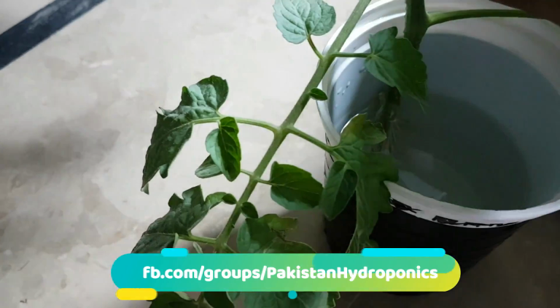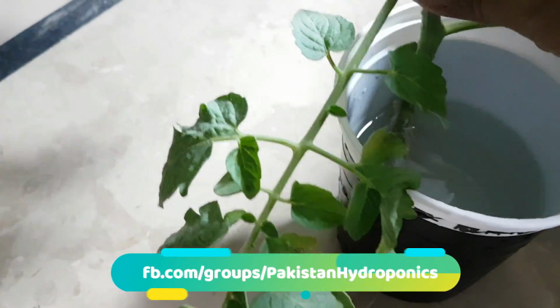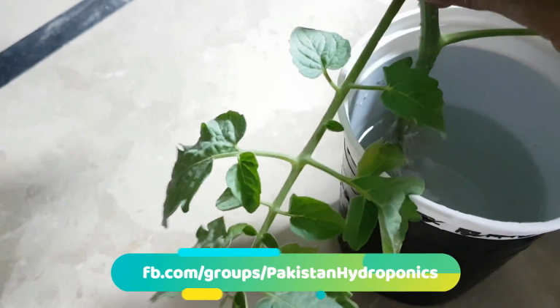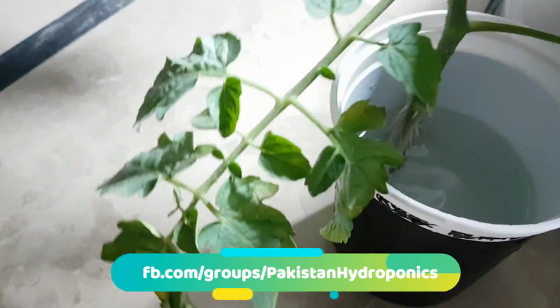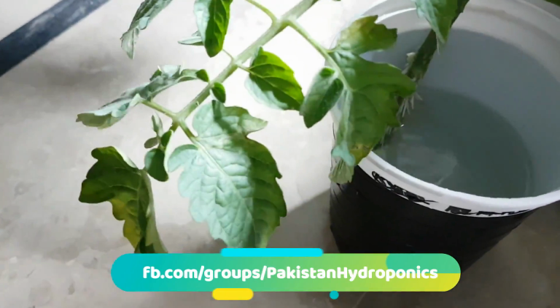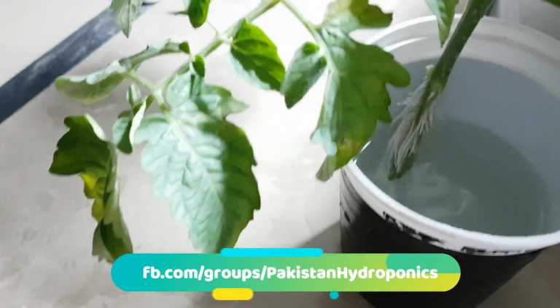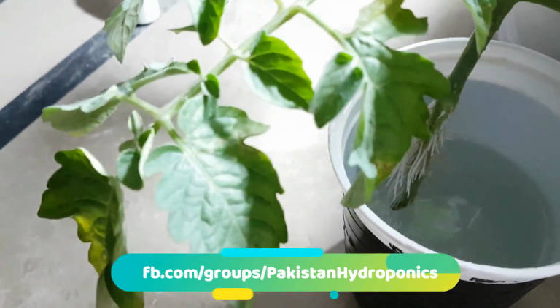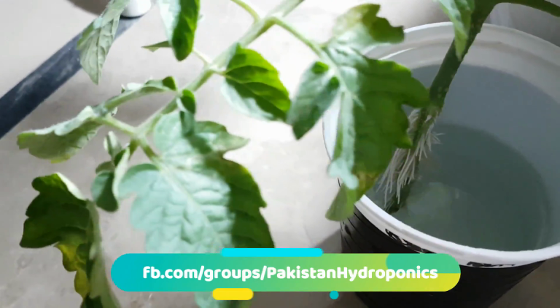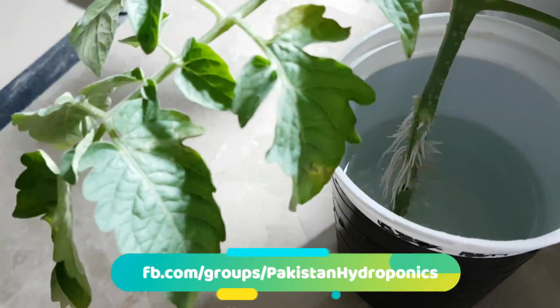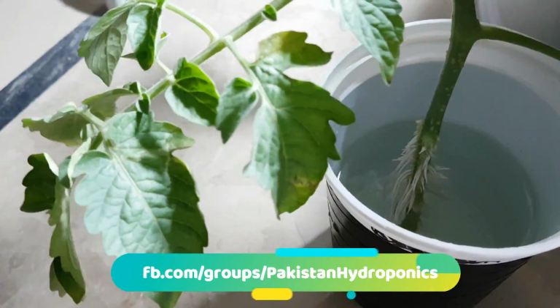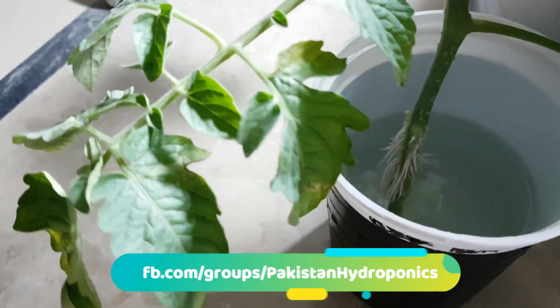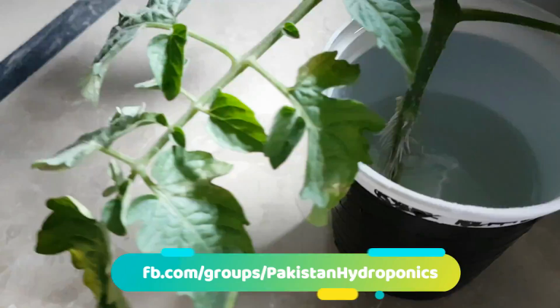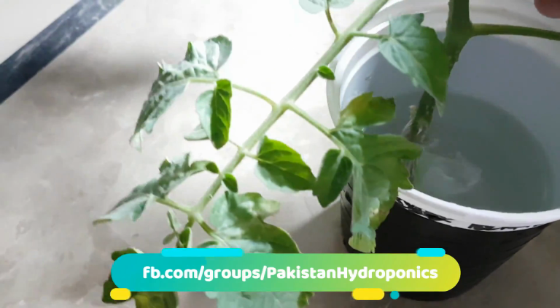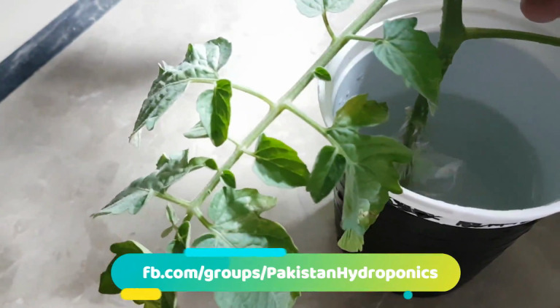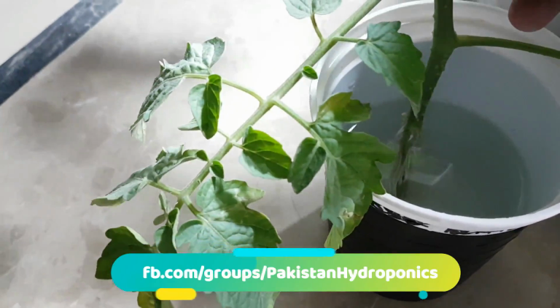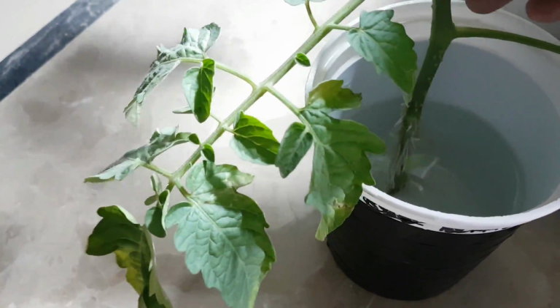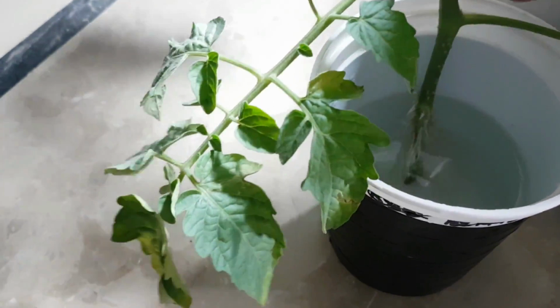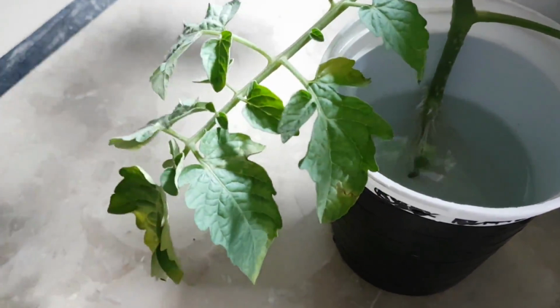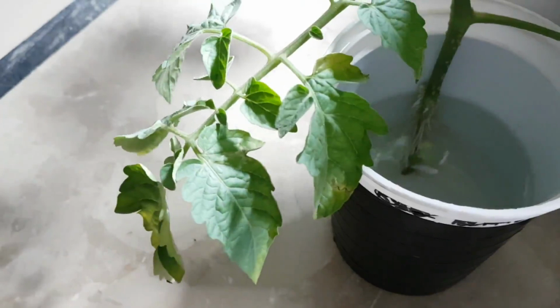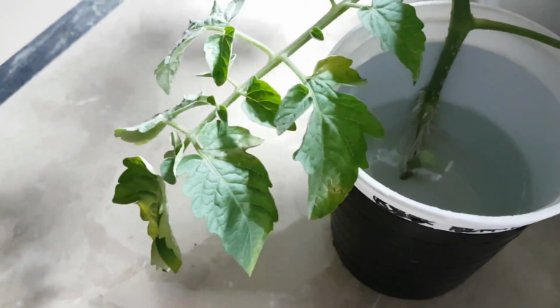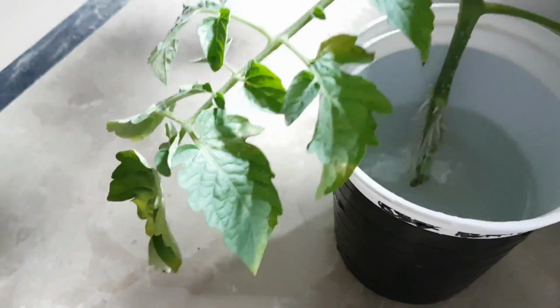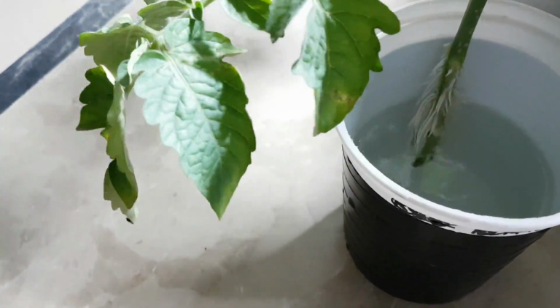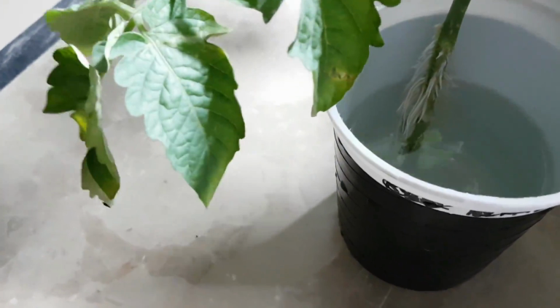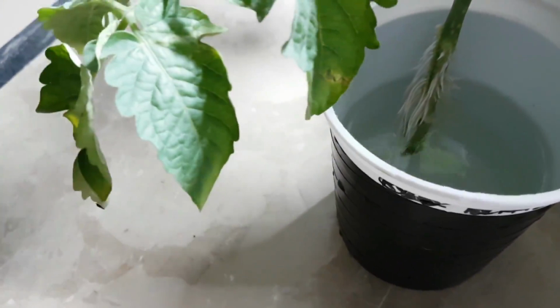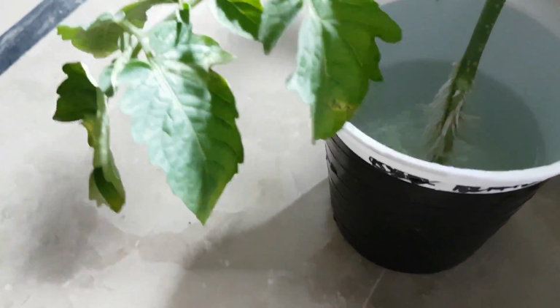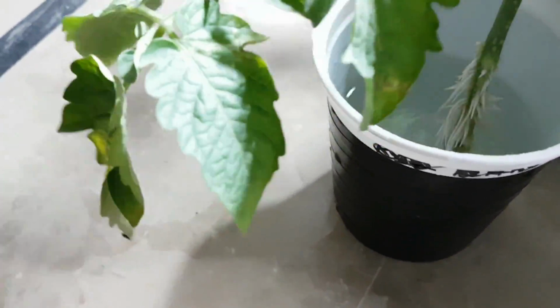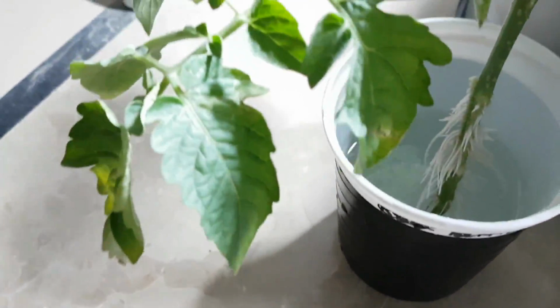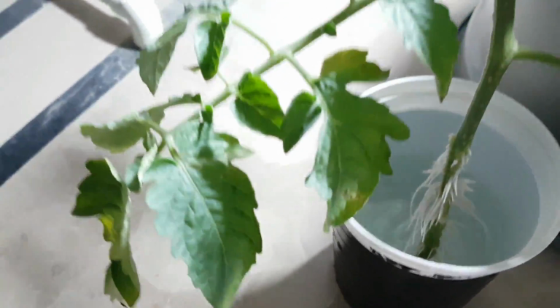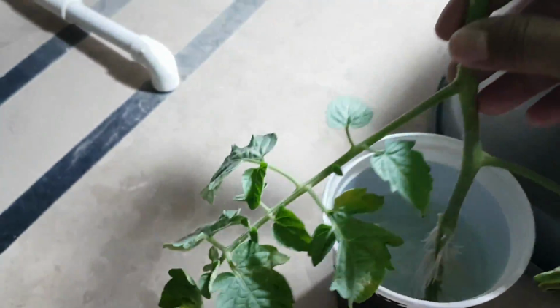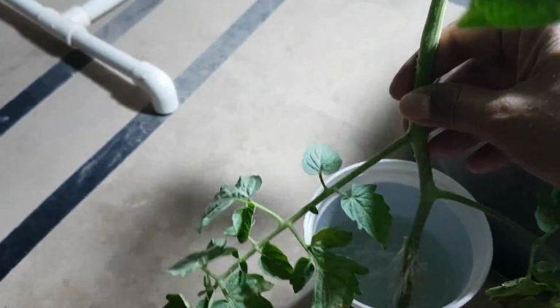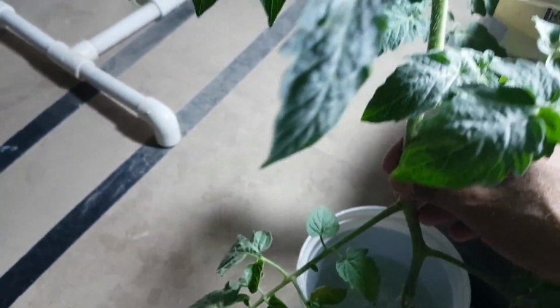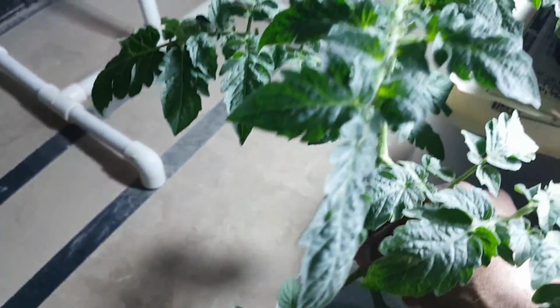Now I am thinking that I am going to put it in the hydroponic system and see — this is a huge plant.